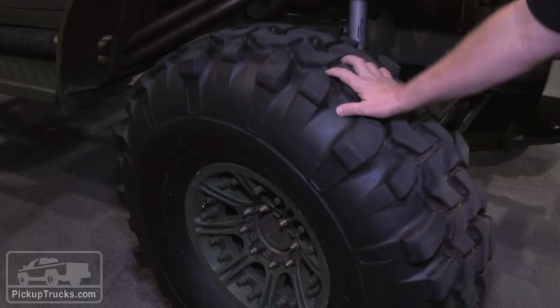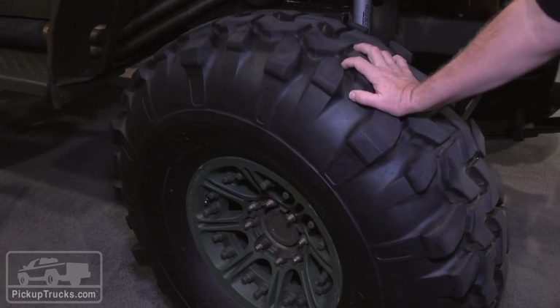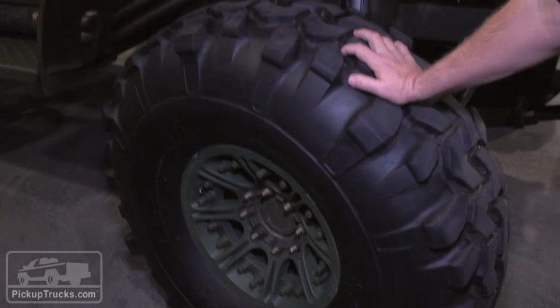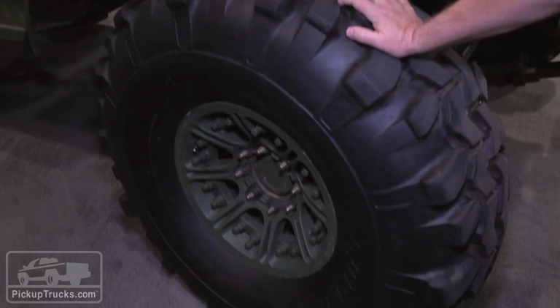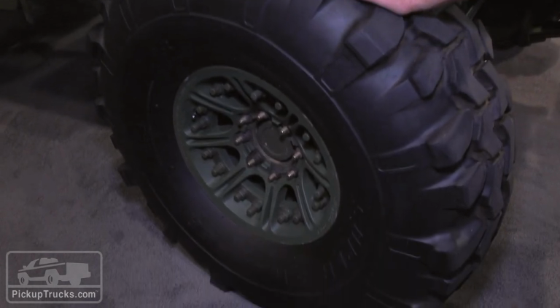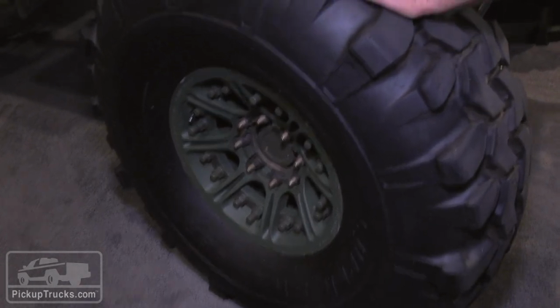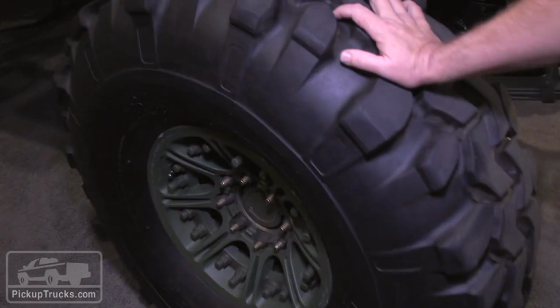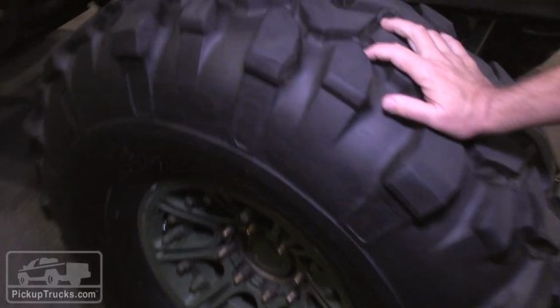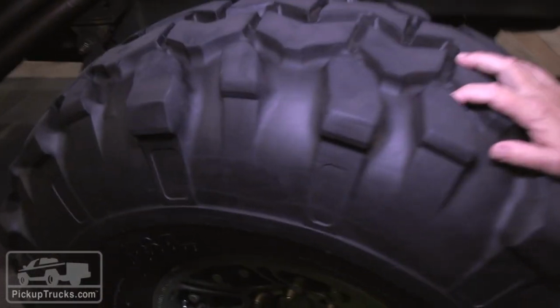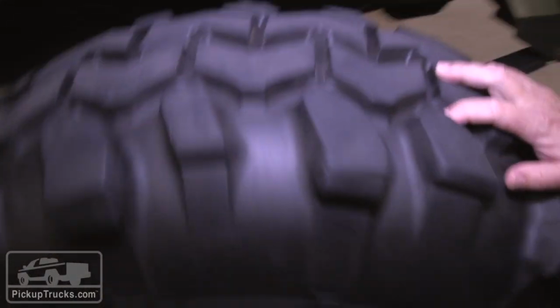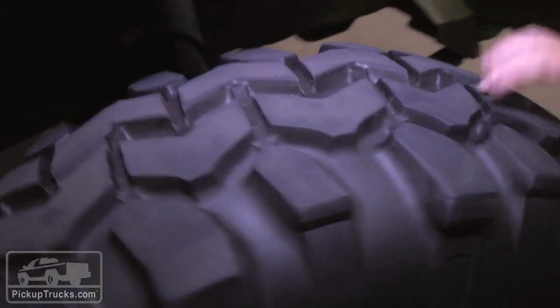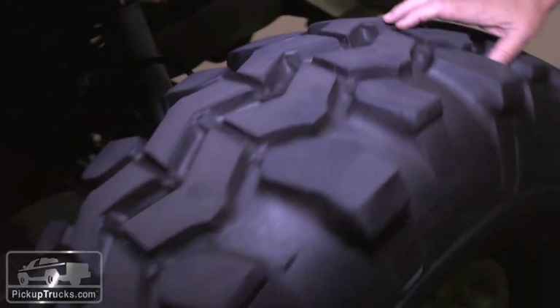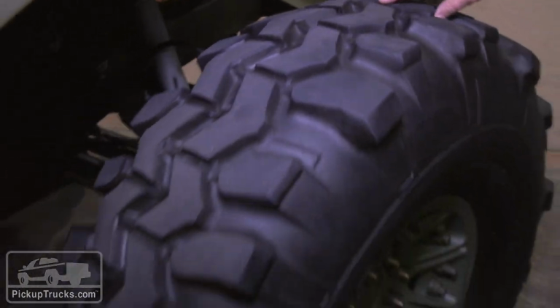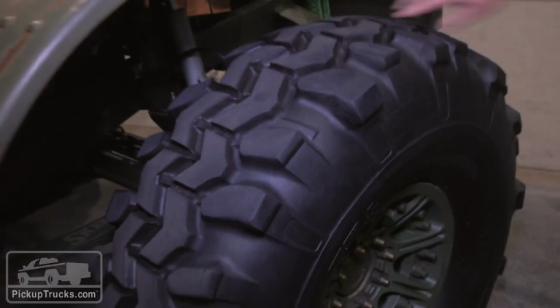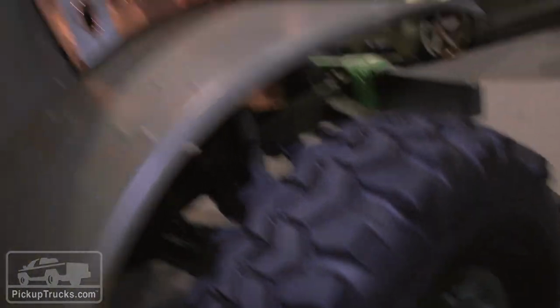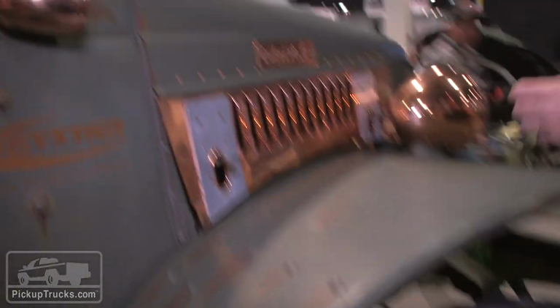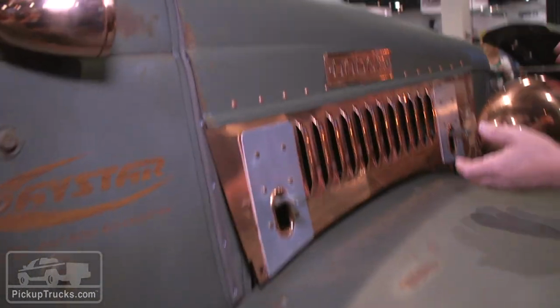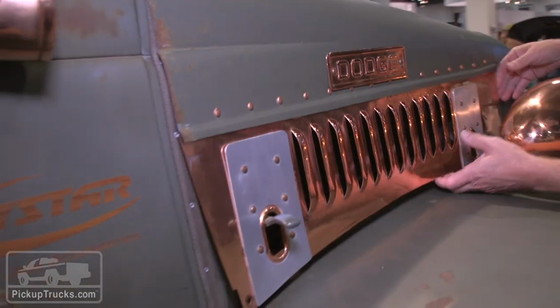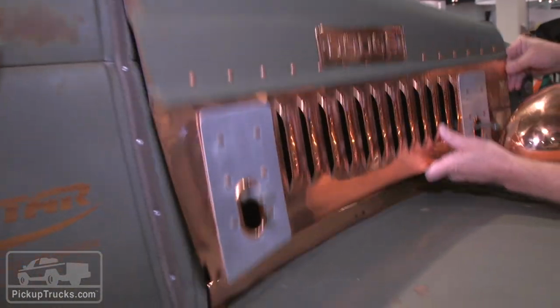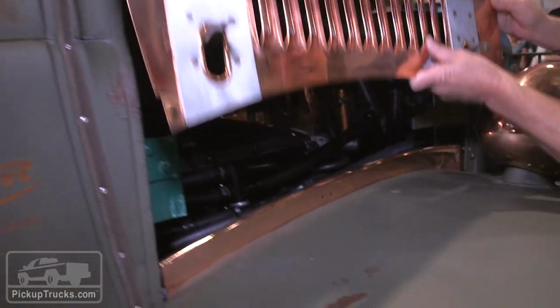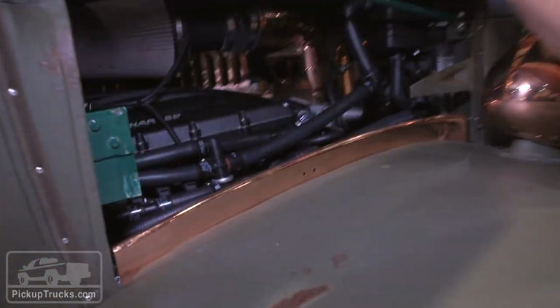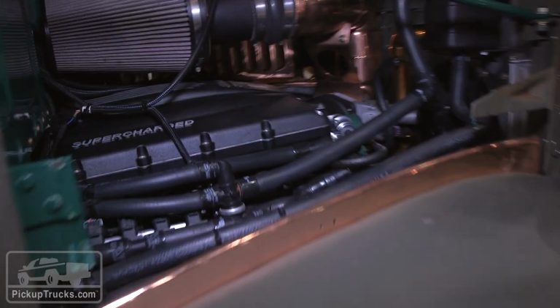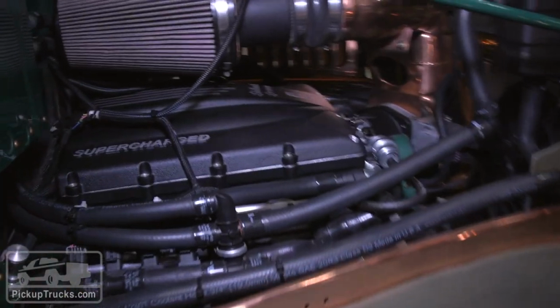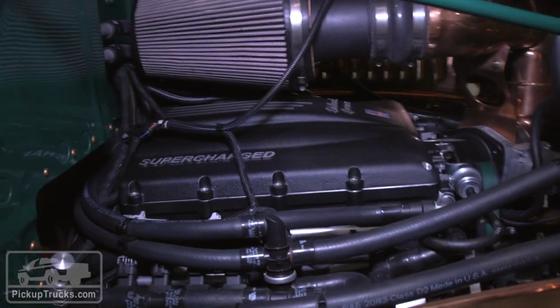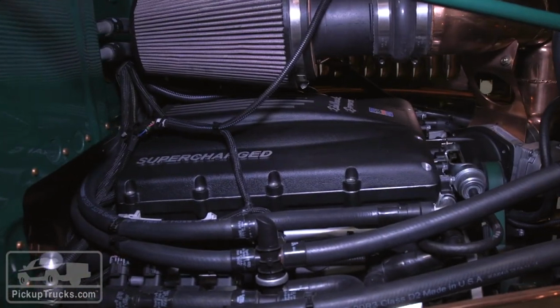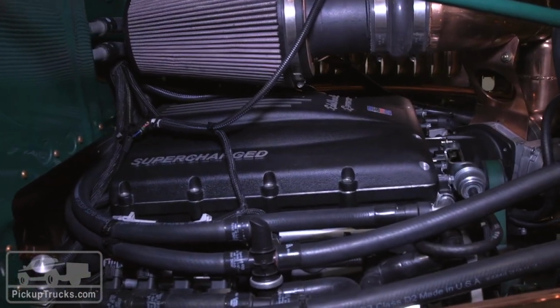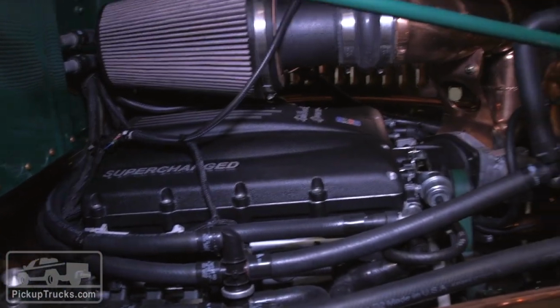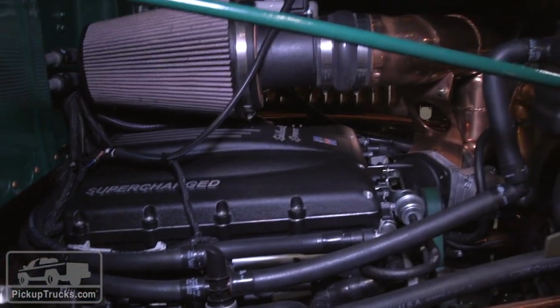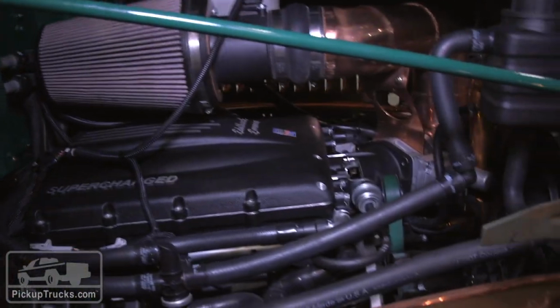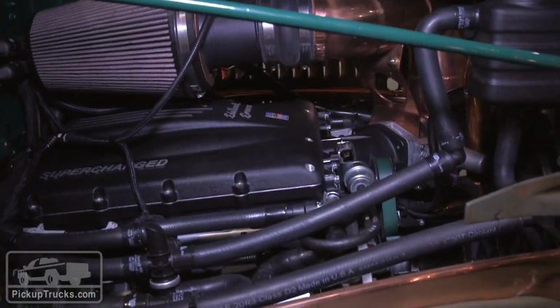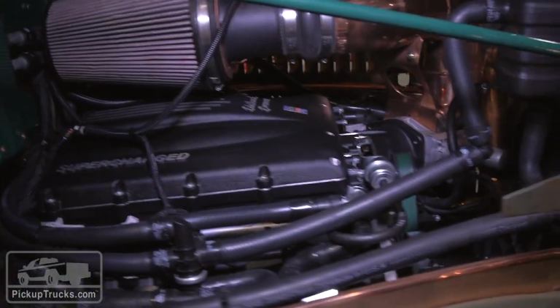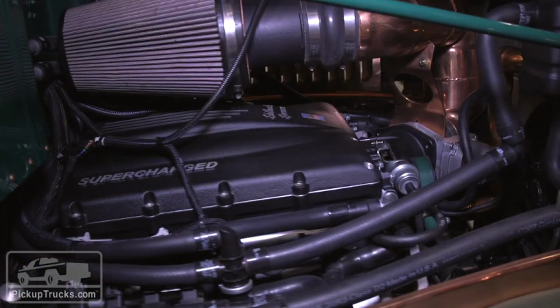On the wheels and tires, military spec wheels with TSL Super Swampers. Under the hood, a GM LS3 Corvette 700 horsepower V8.